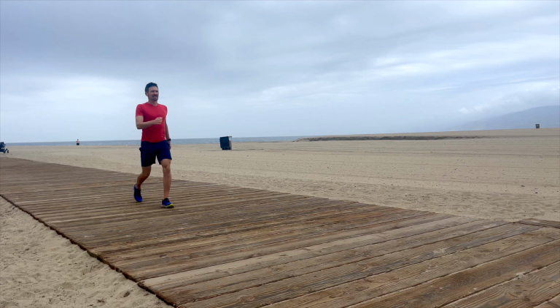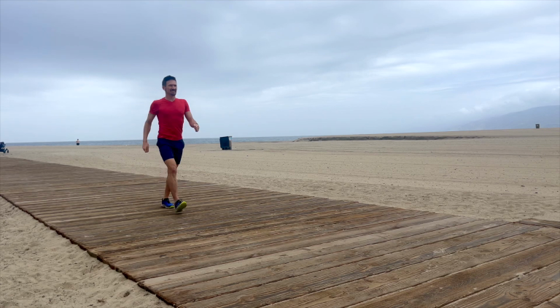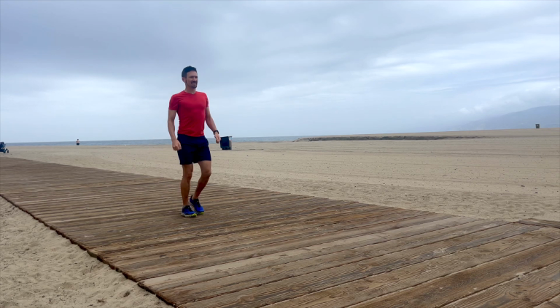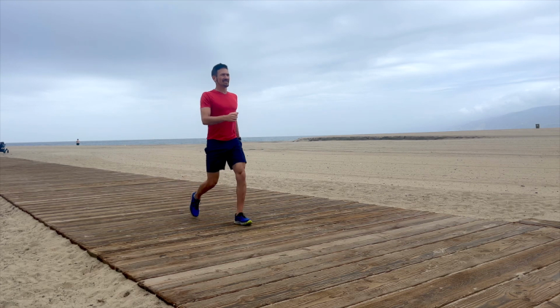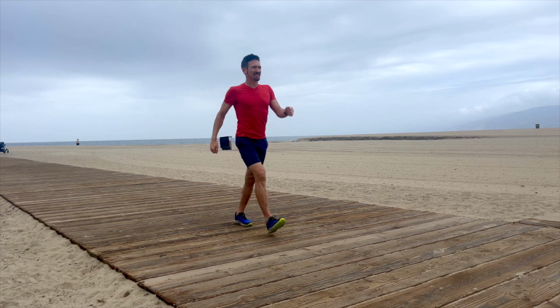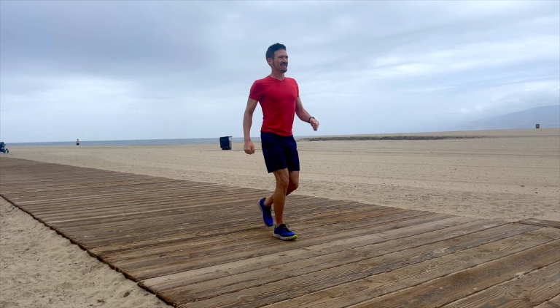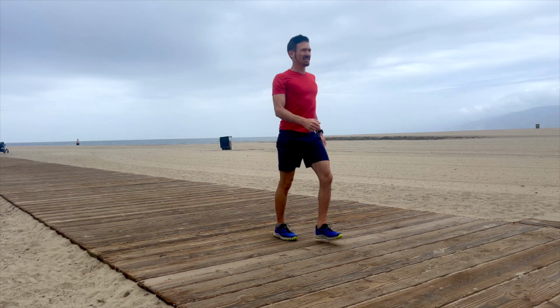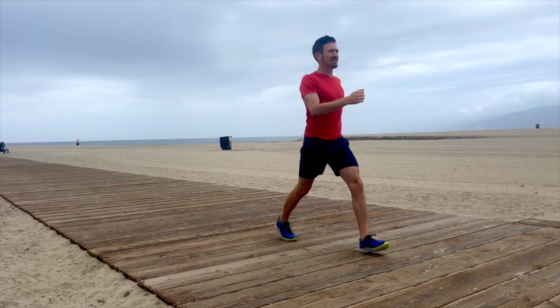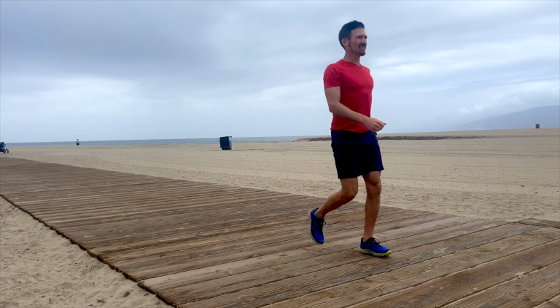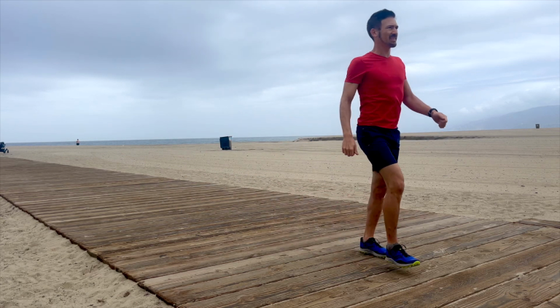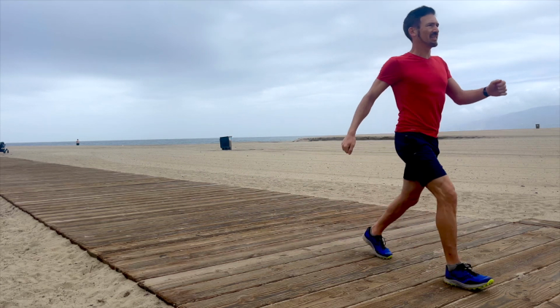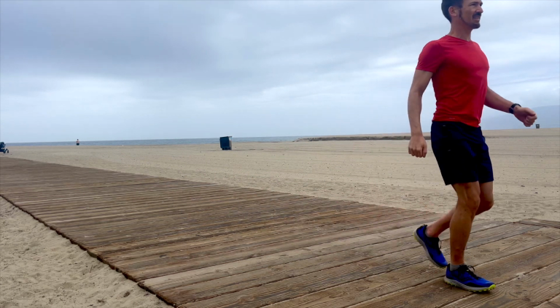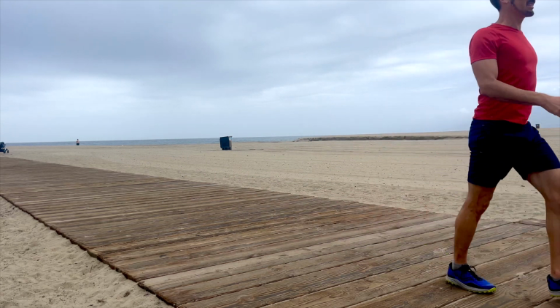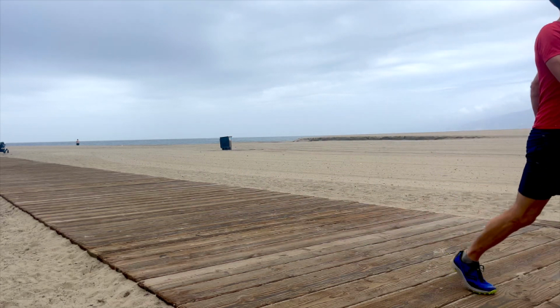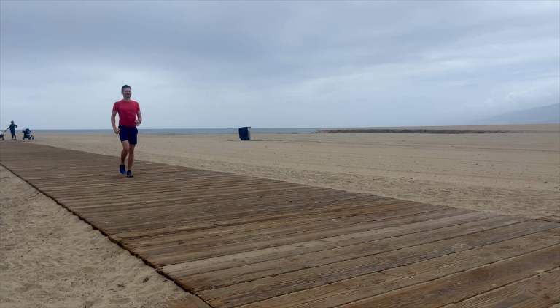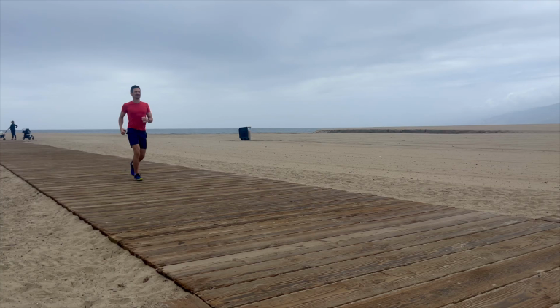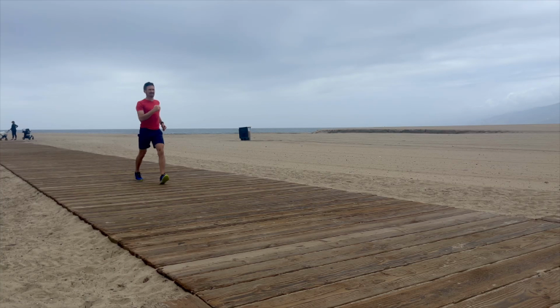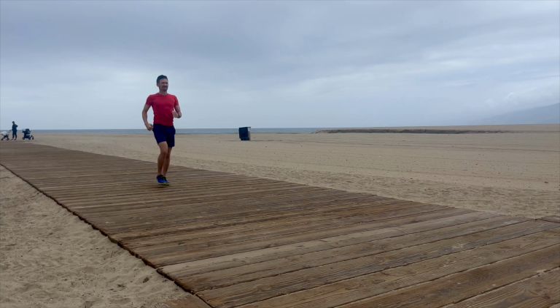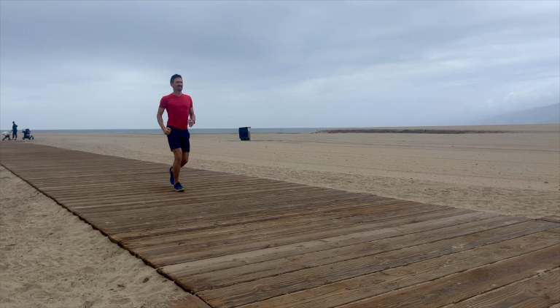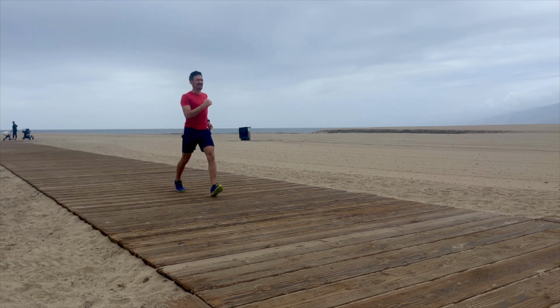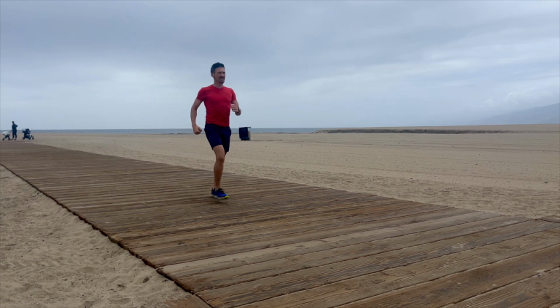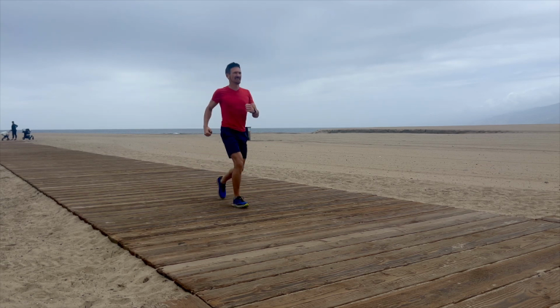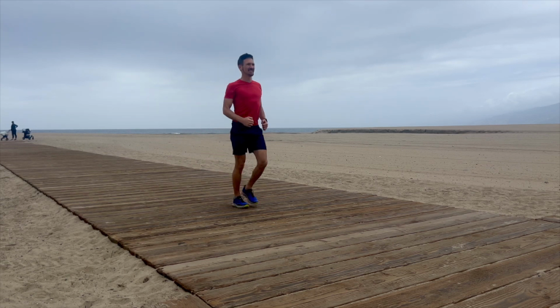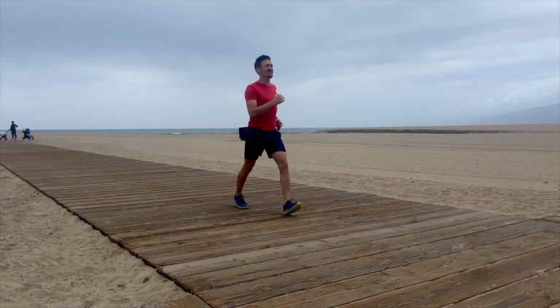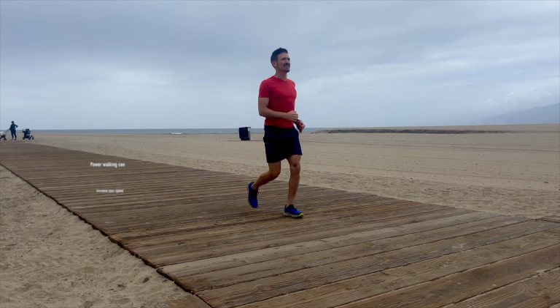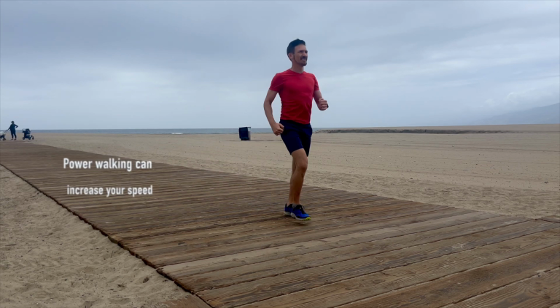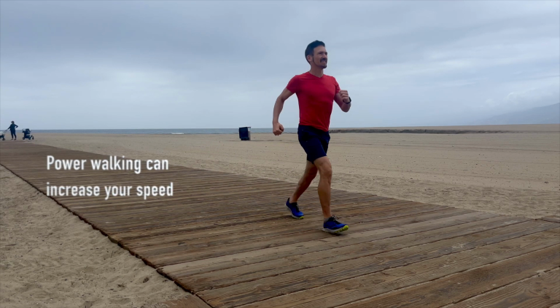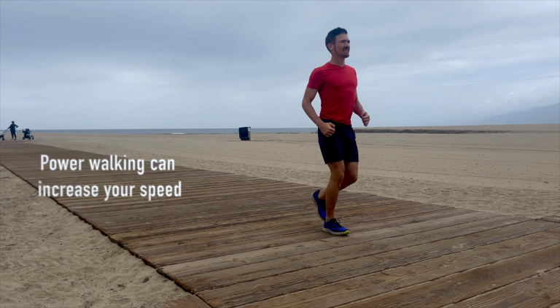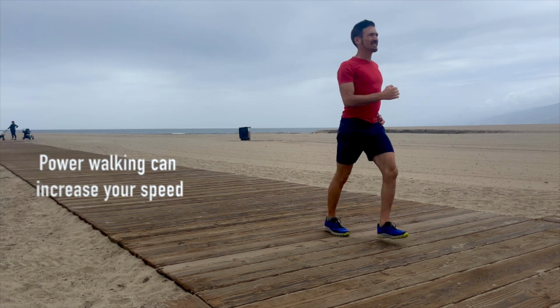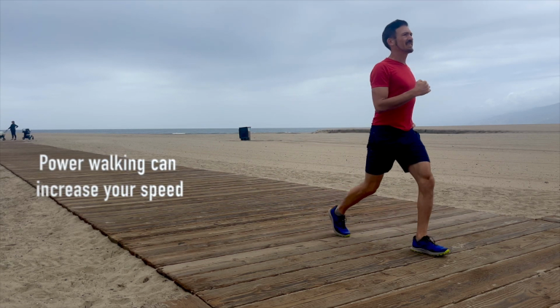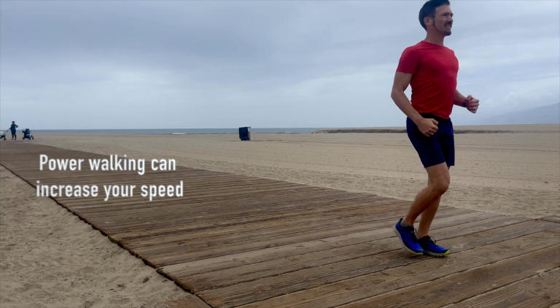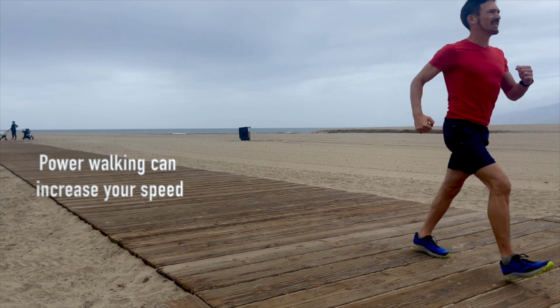The faster your speed, the stronger your exertion and the more accurate your score will be. If you haven't practiced power walking technique, you may find that you can walk faster than you think.